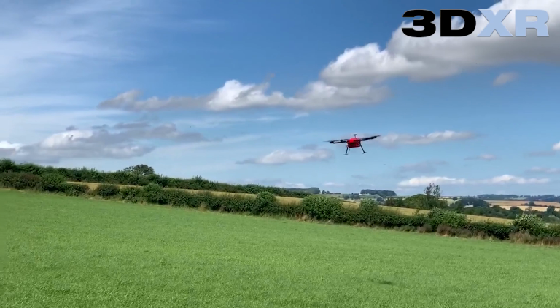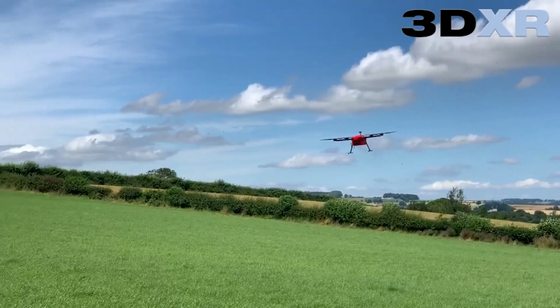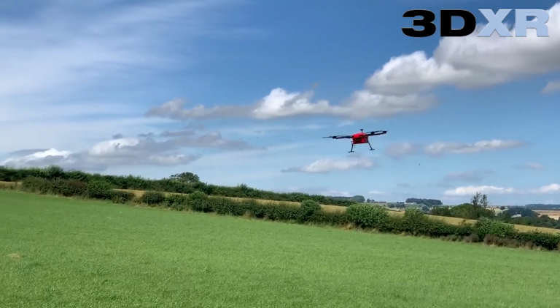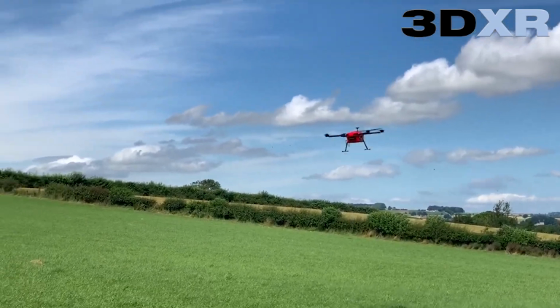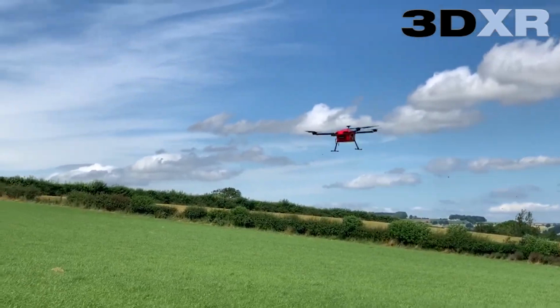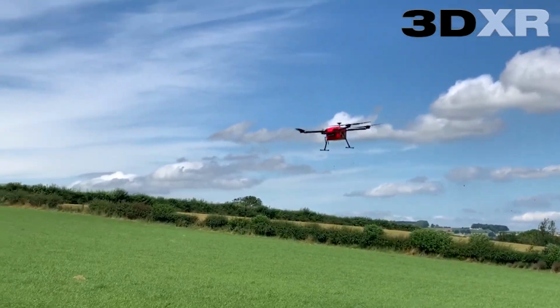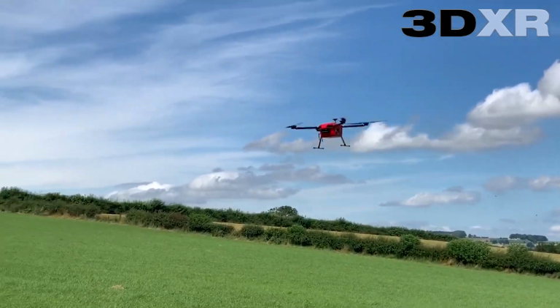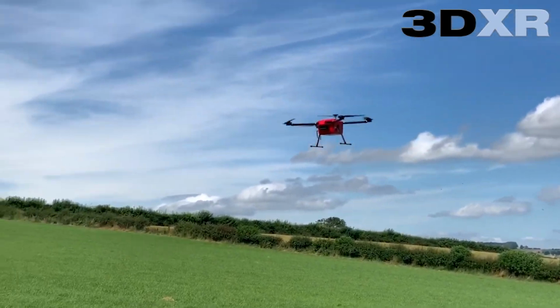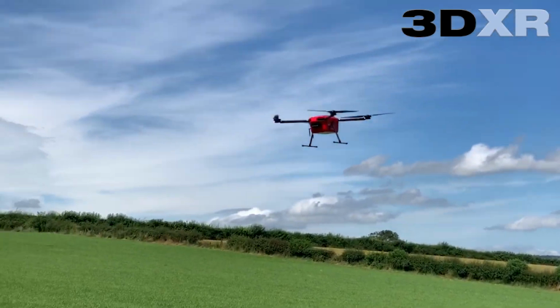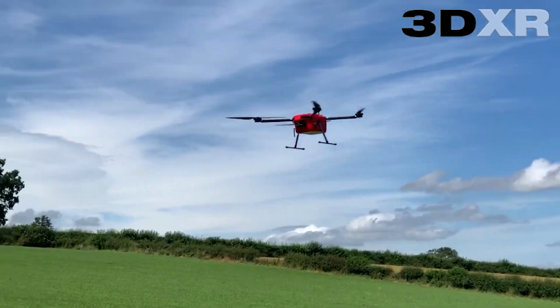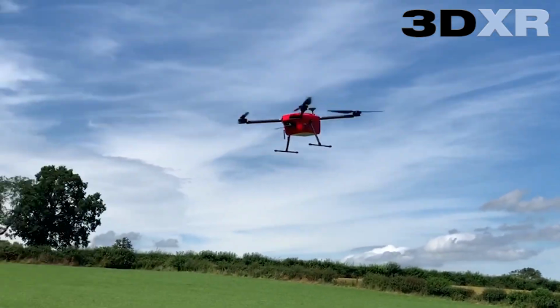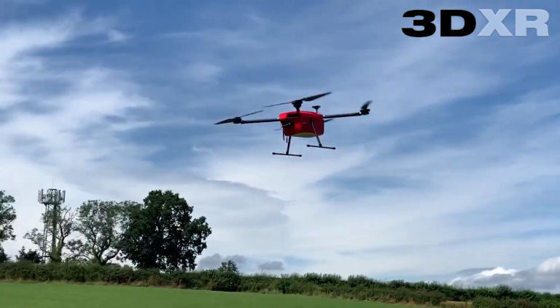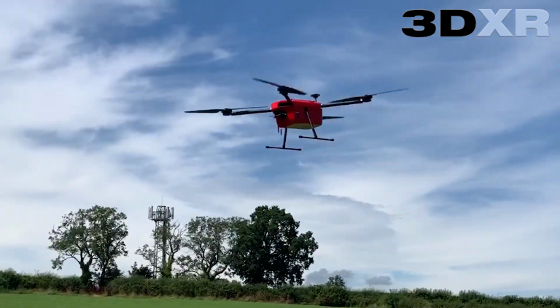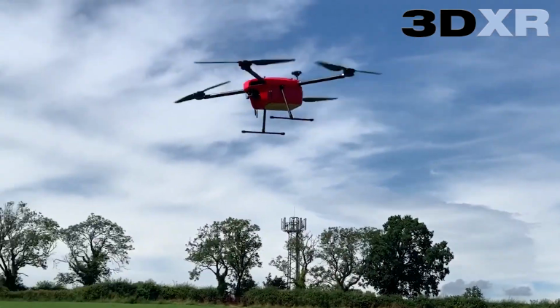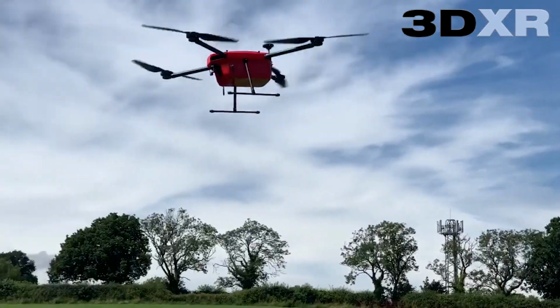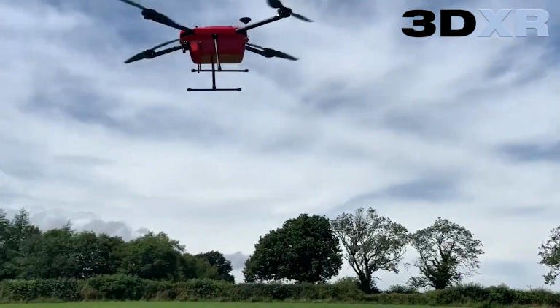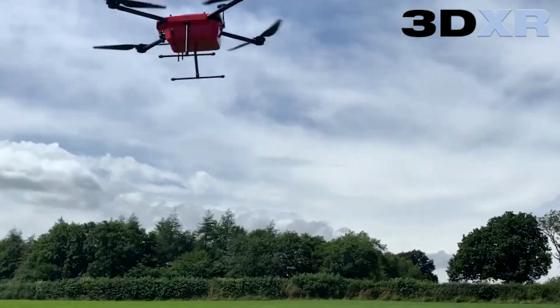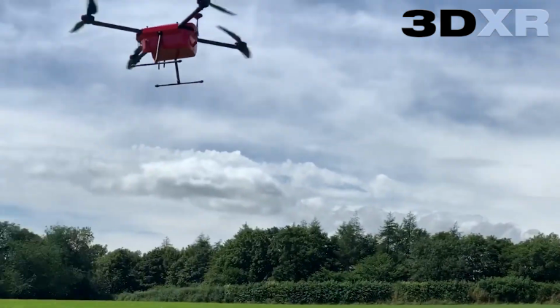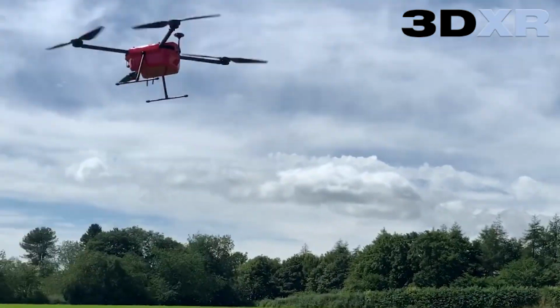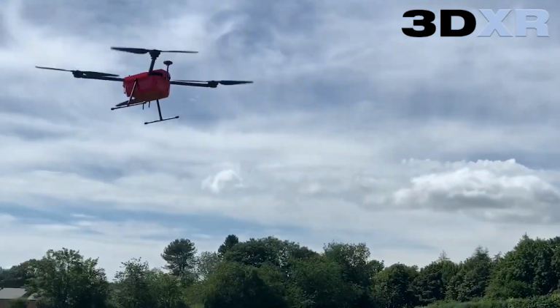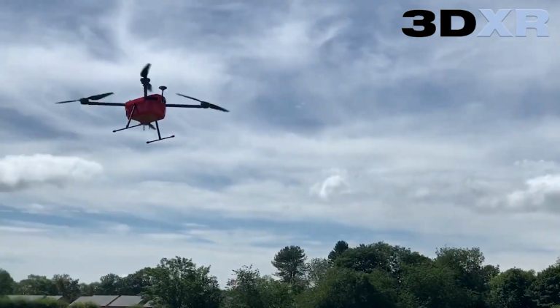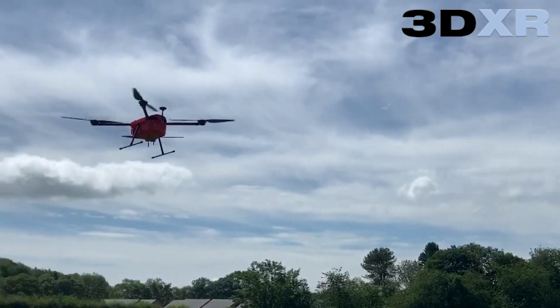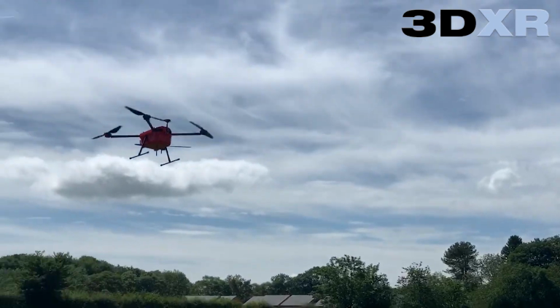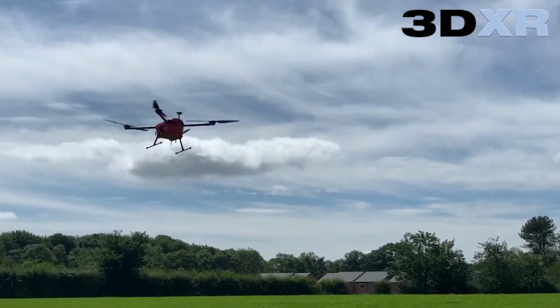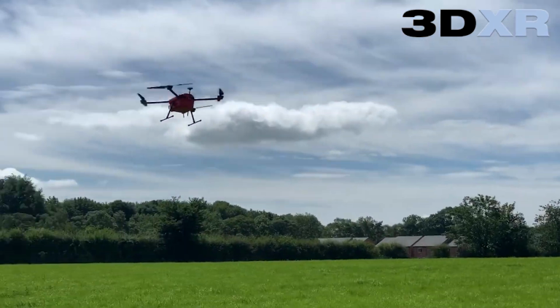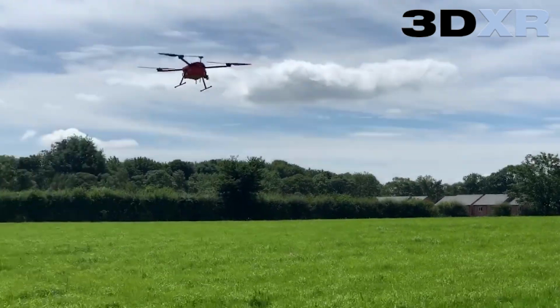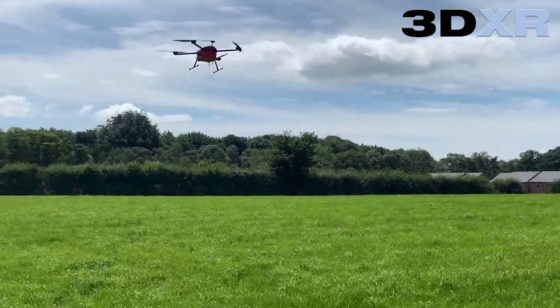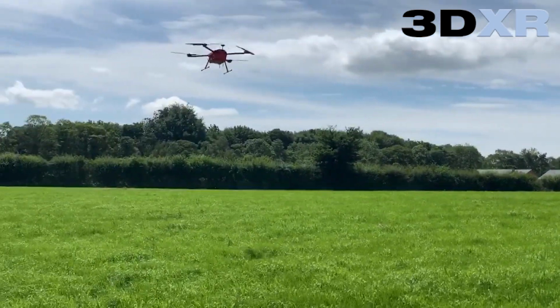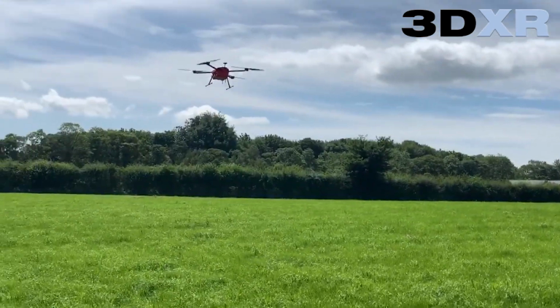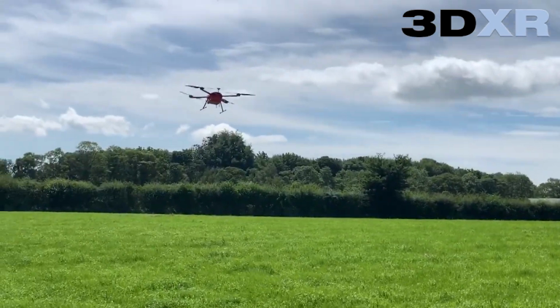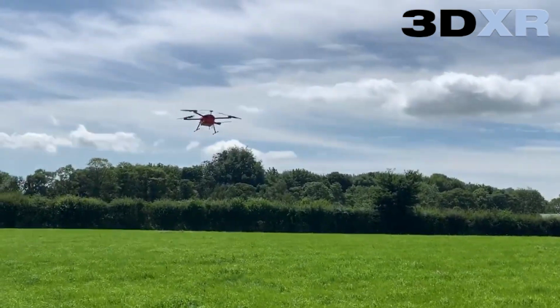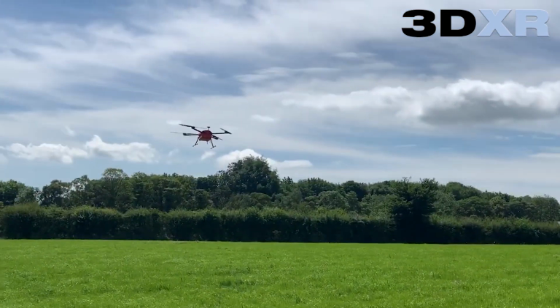Hello and welcome to the video. Today we're looking at following terrain using a LiDAR, specifically very low, sort of 1 to 3 meters from the ground.